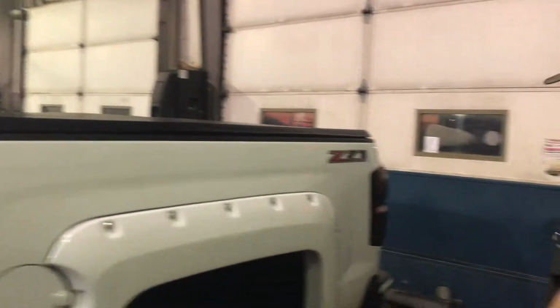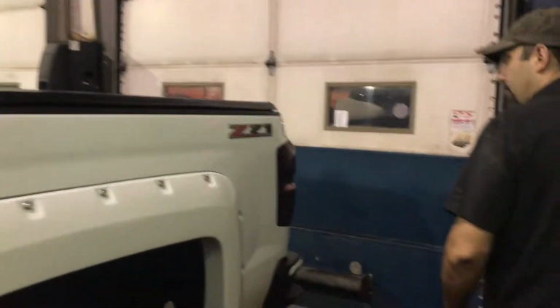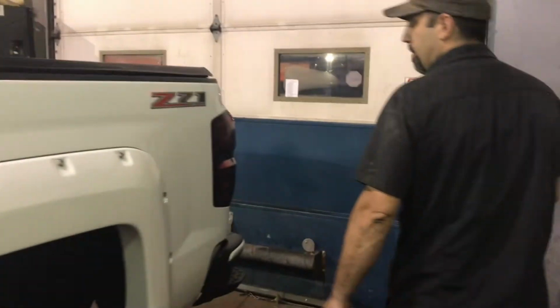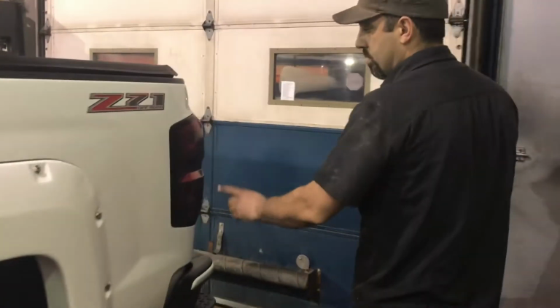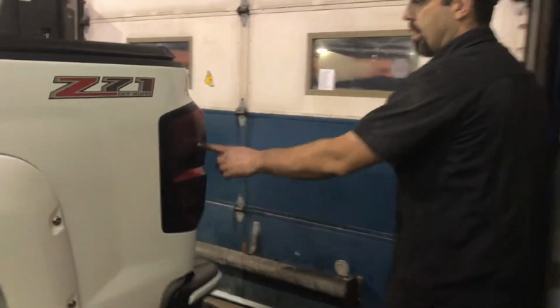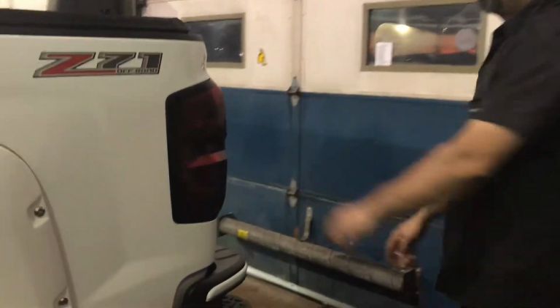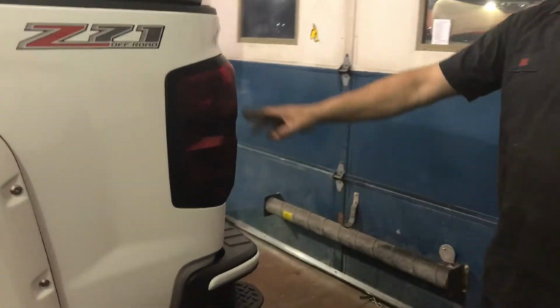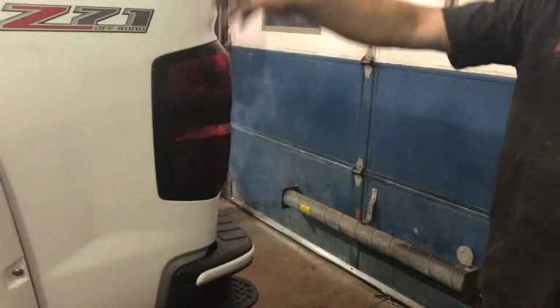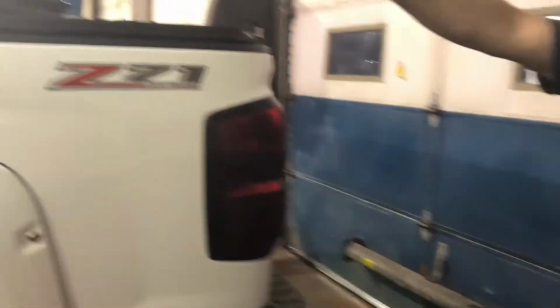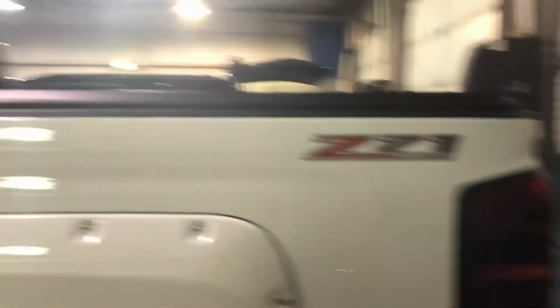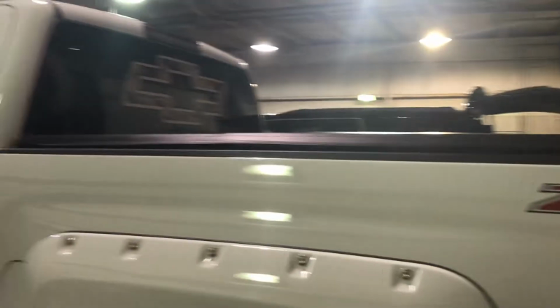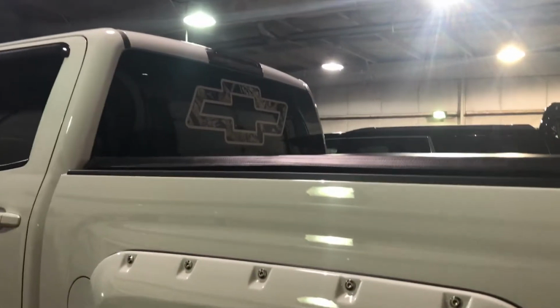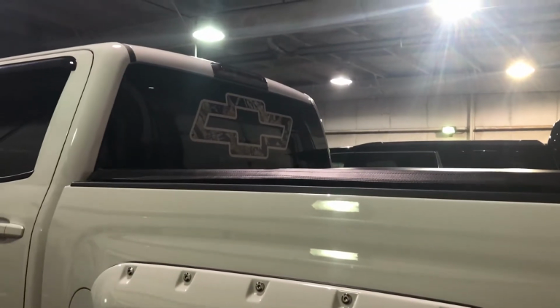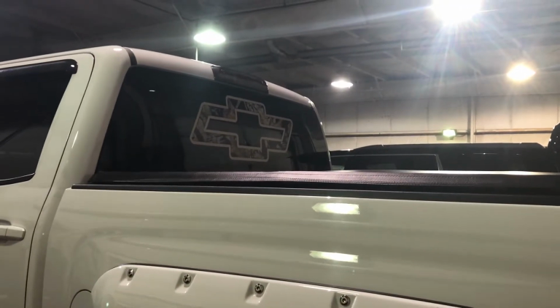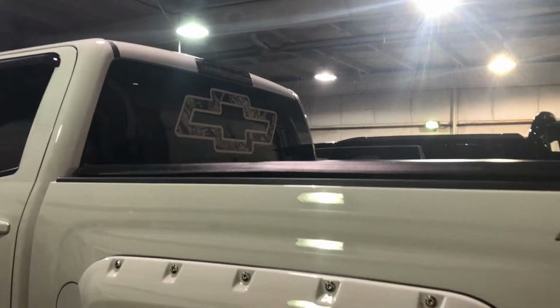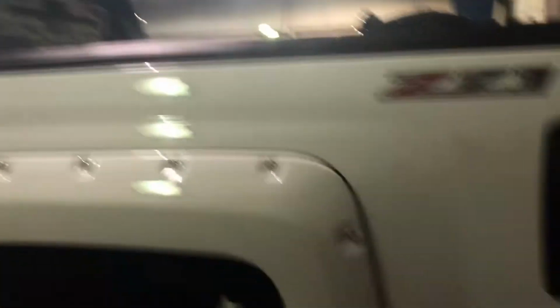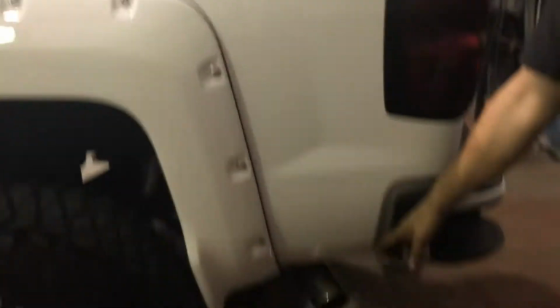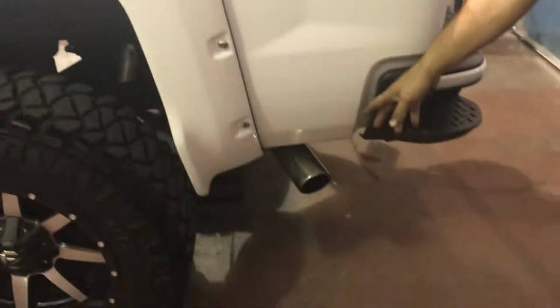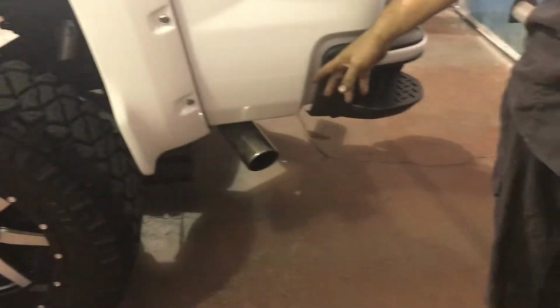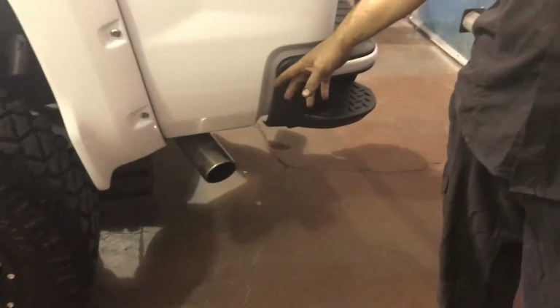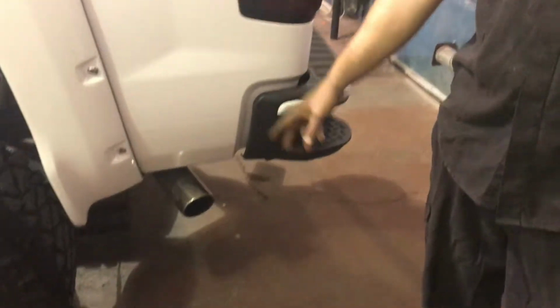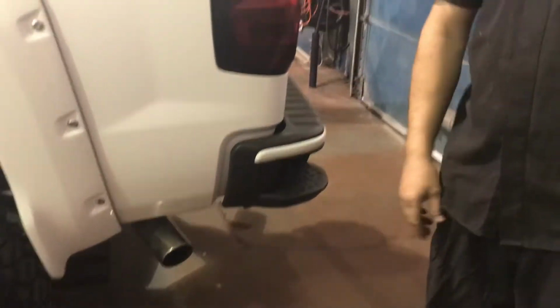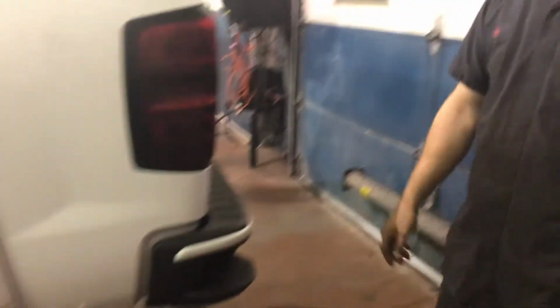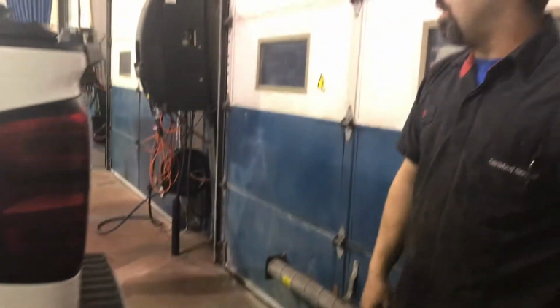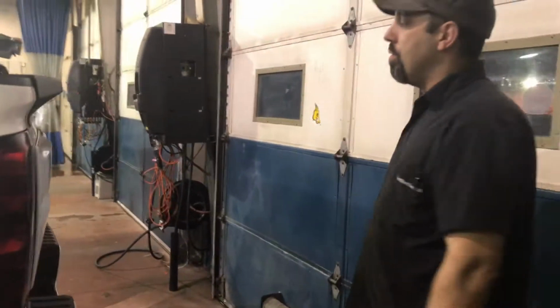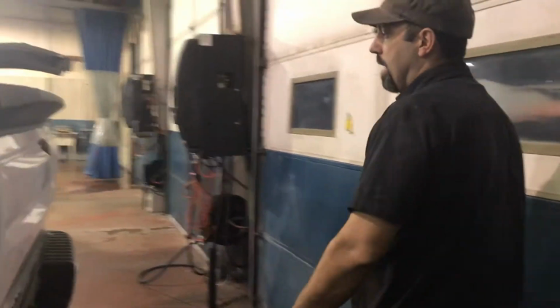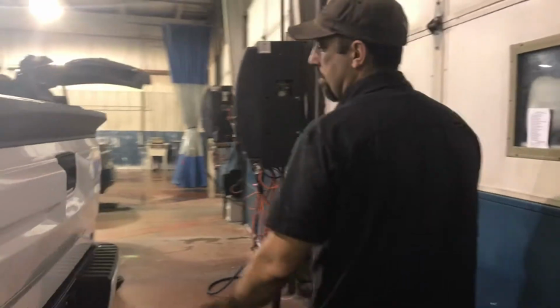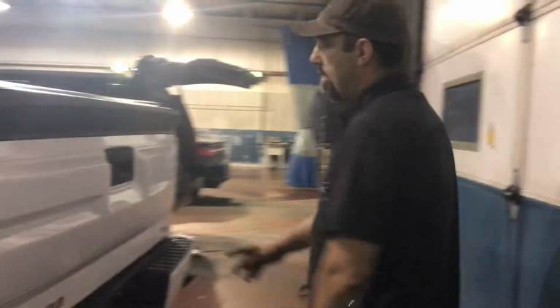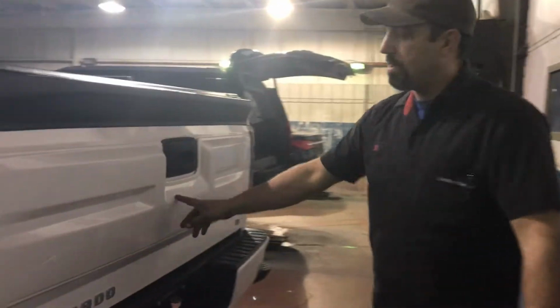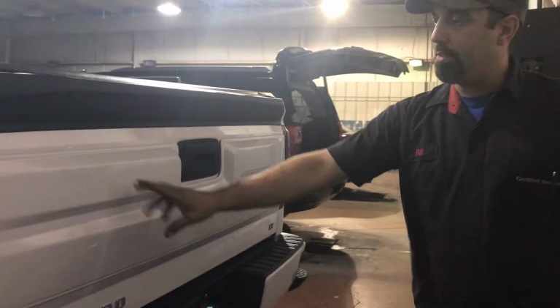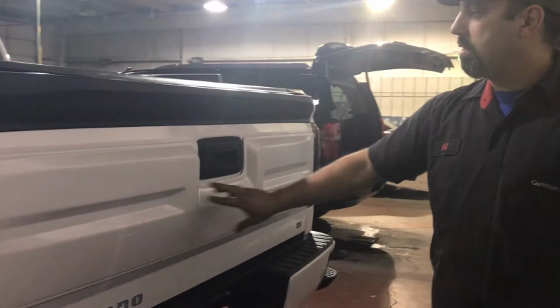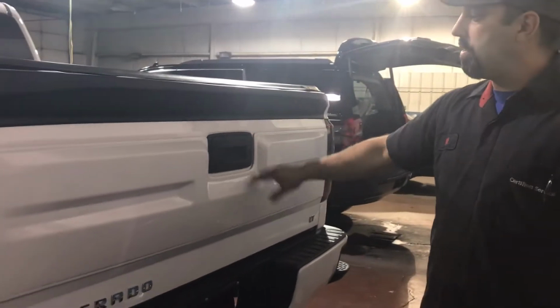We black out the lights, black out the upper light, MBRP exhaust with a dual exhaust side split. We could also black out the bow ties but this air design kit covers it.